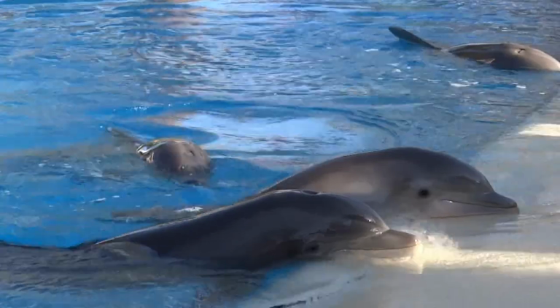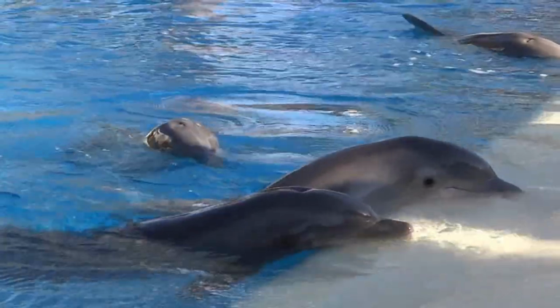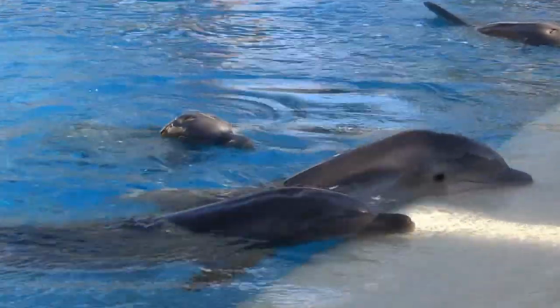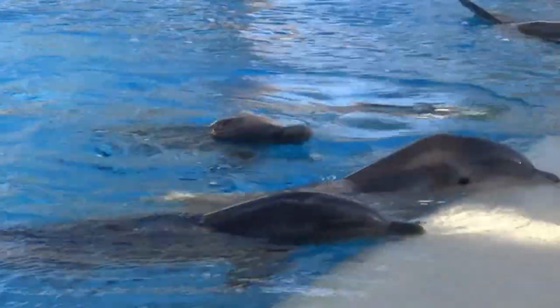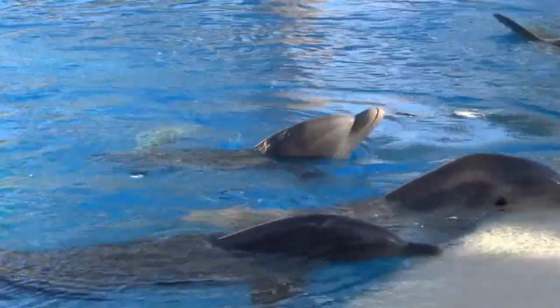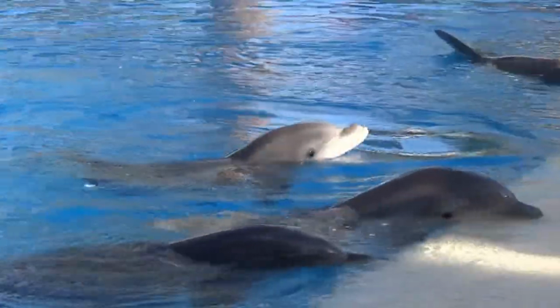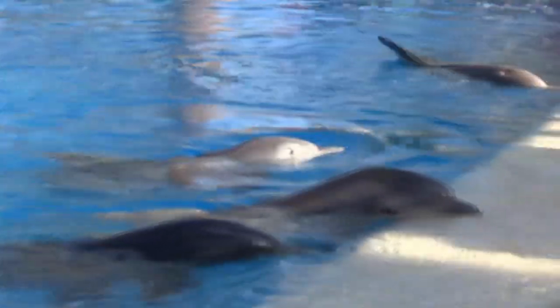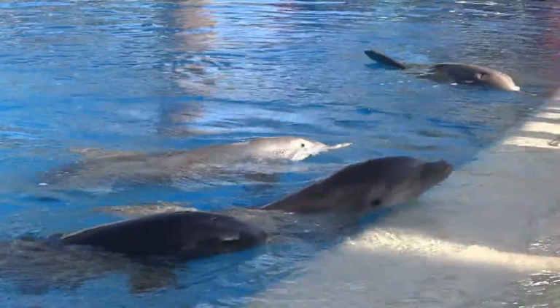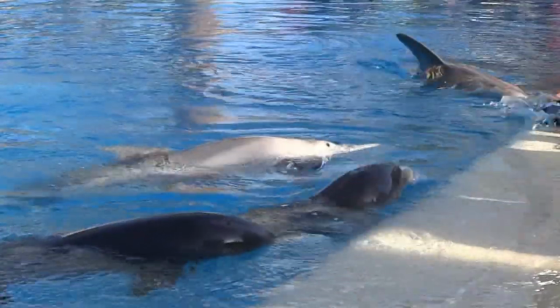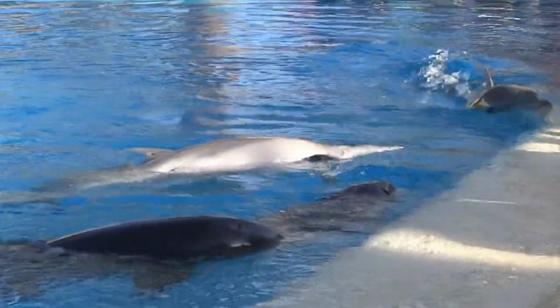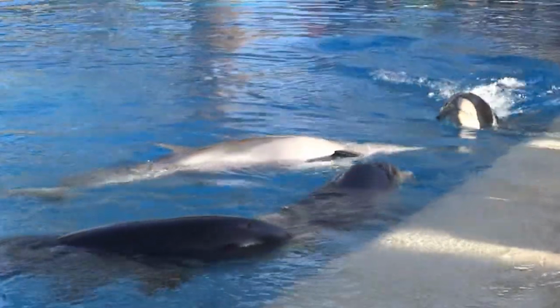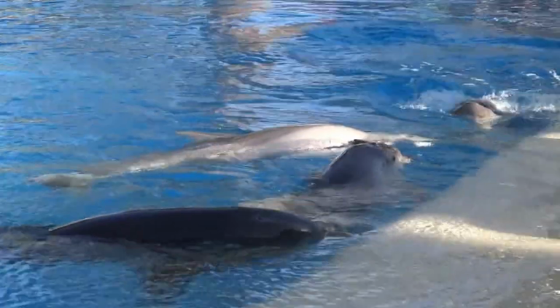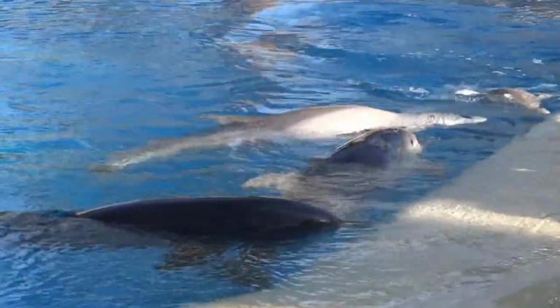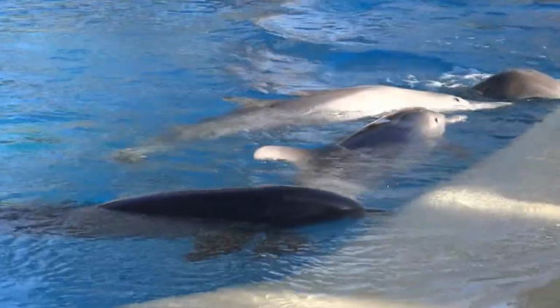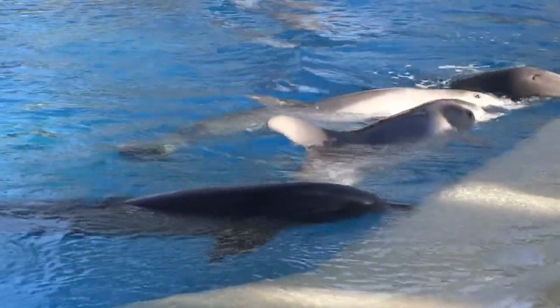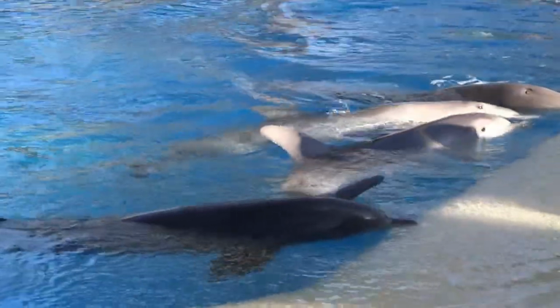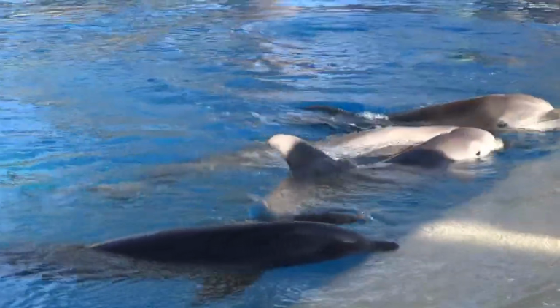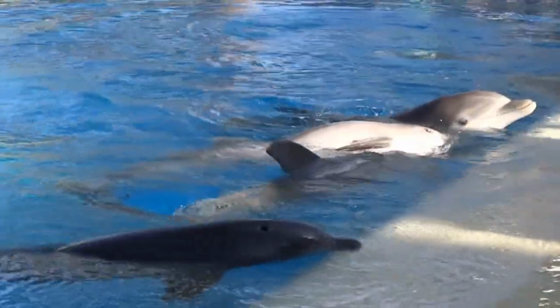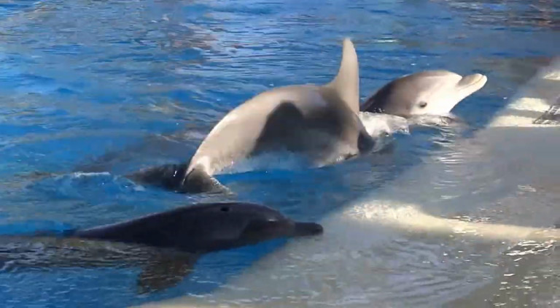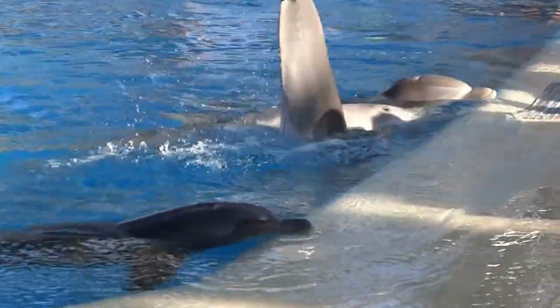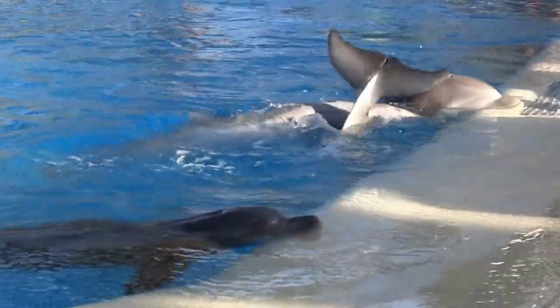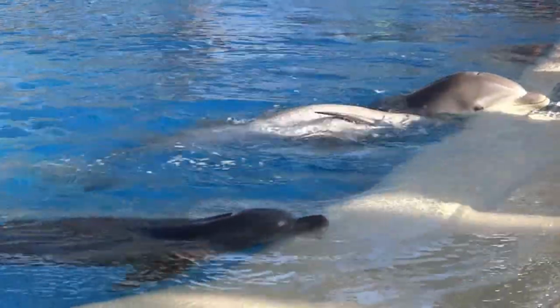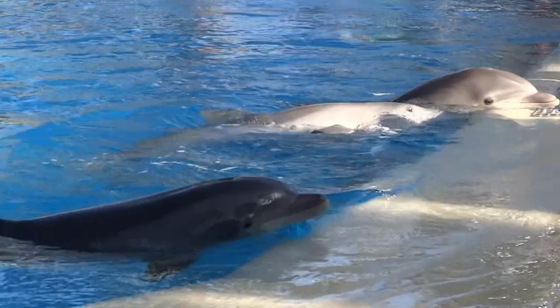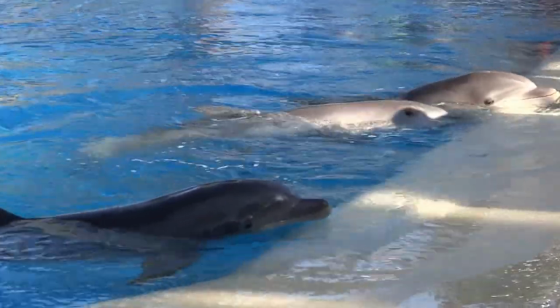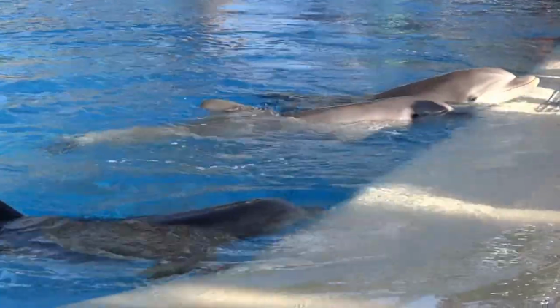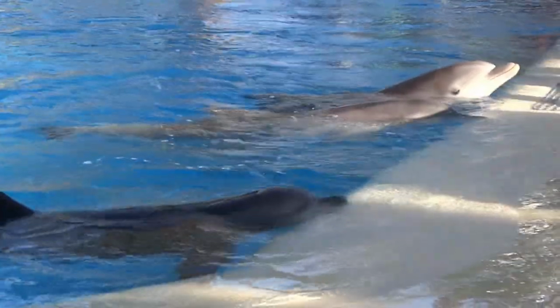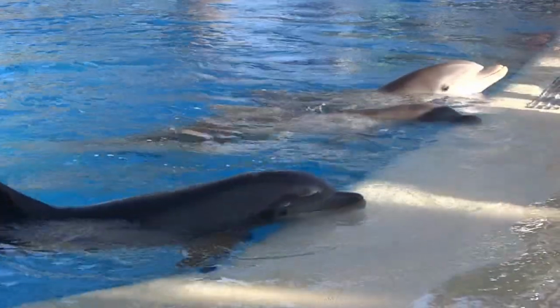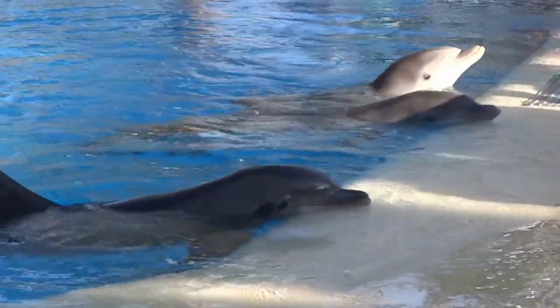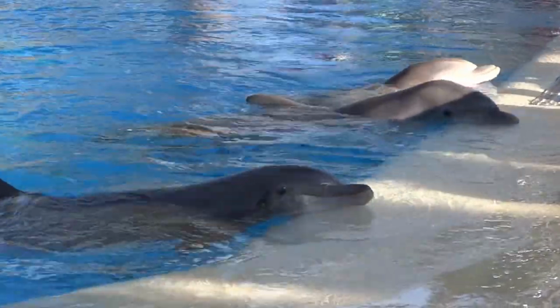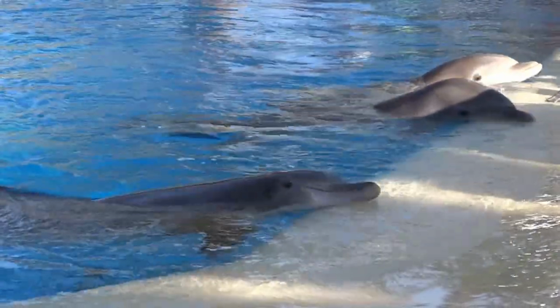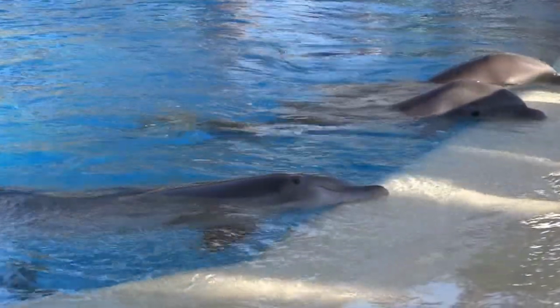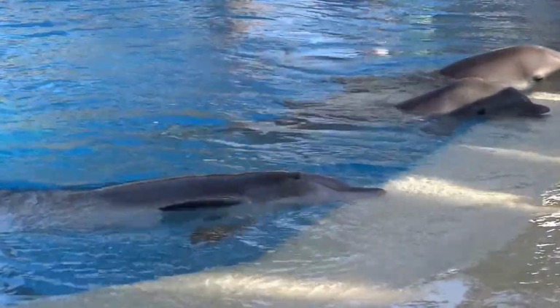They're between two and three feet long and 25 to 30 pounds. You can see they grow very, very quickly — actually about half a pound a day for the first six months of life. So they do grow very fast.